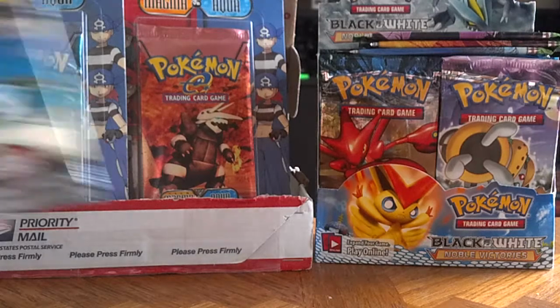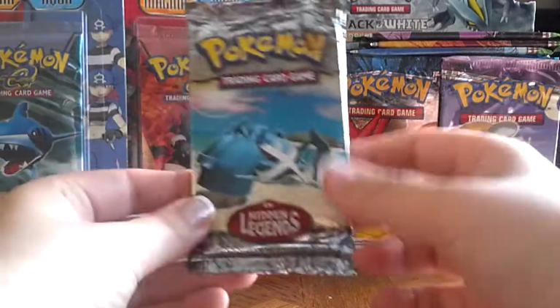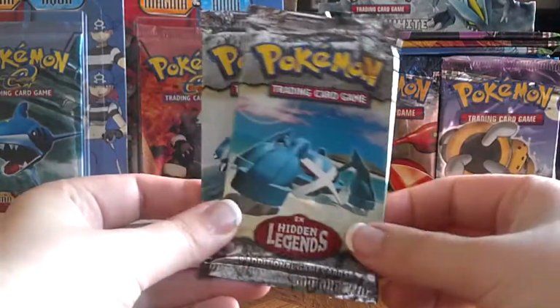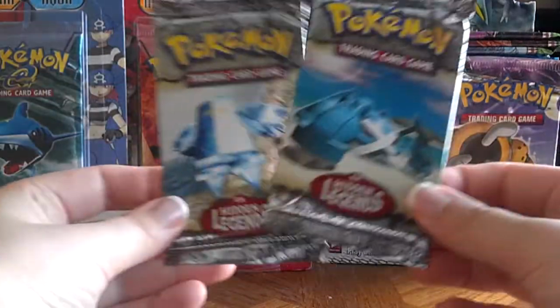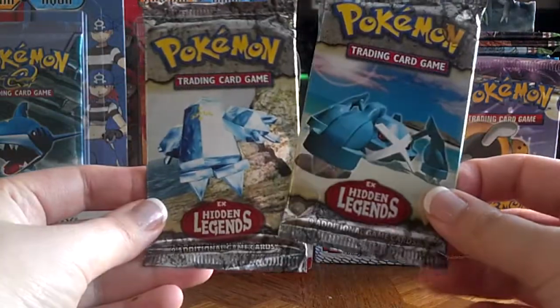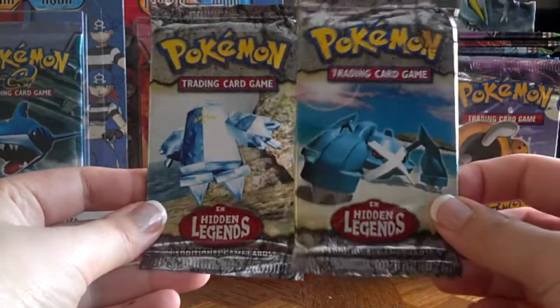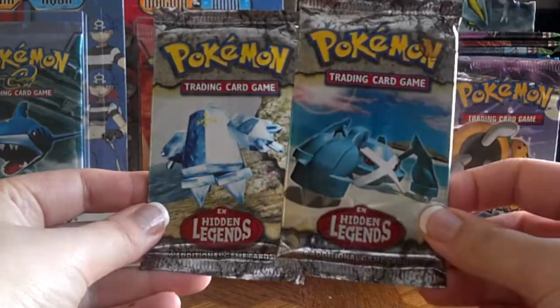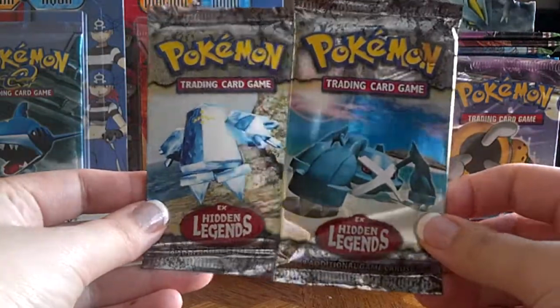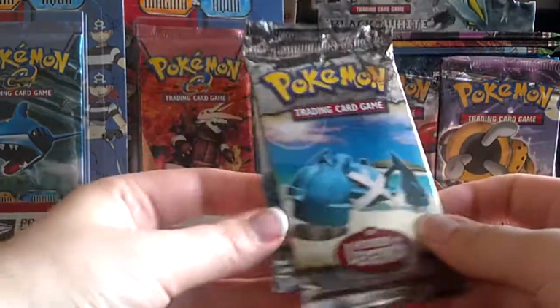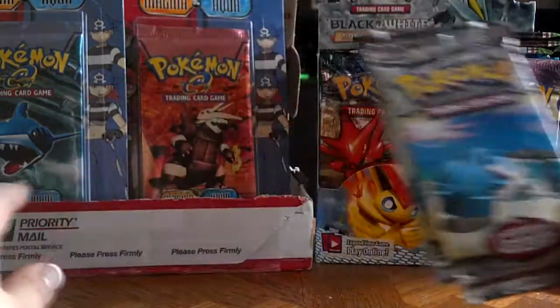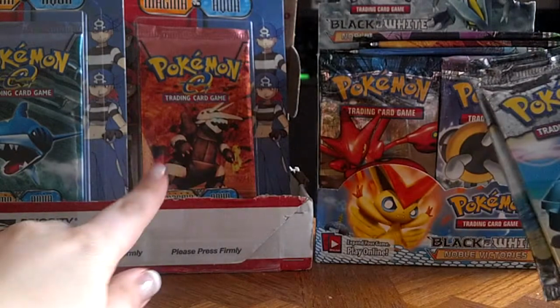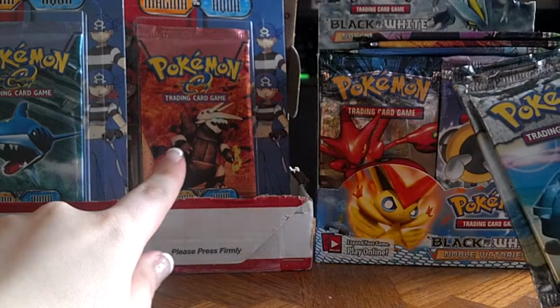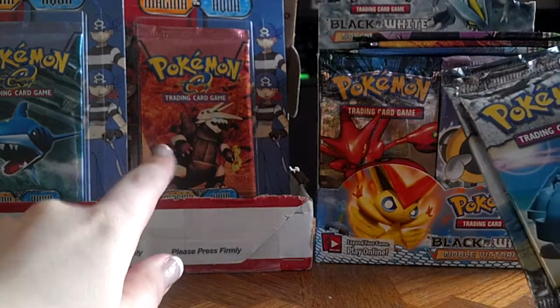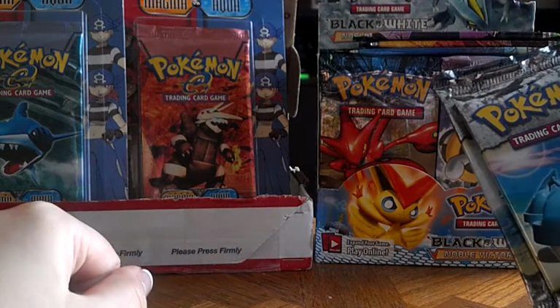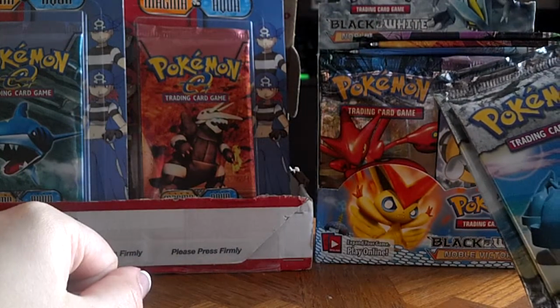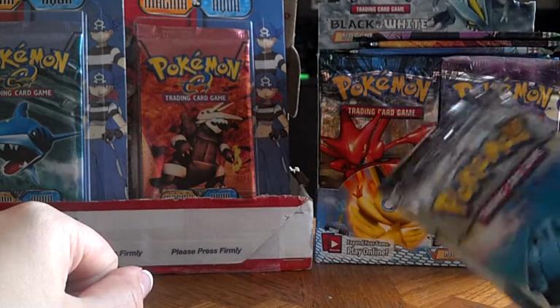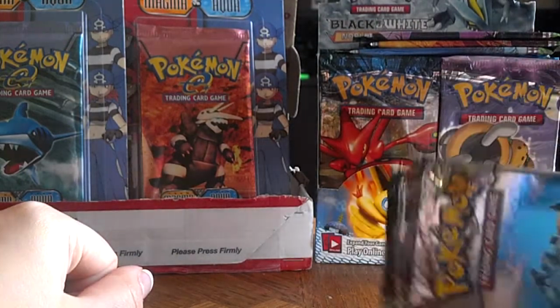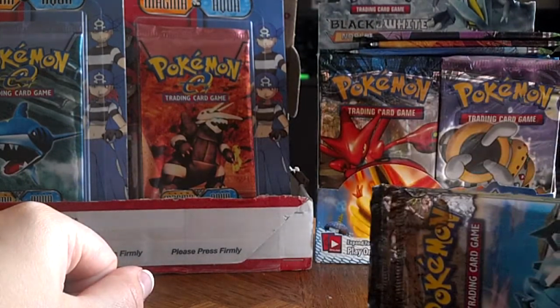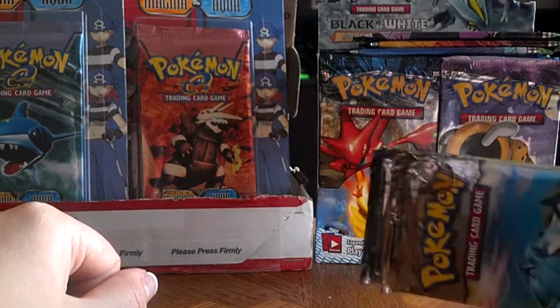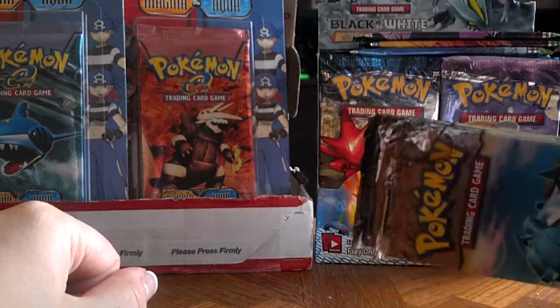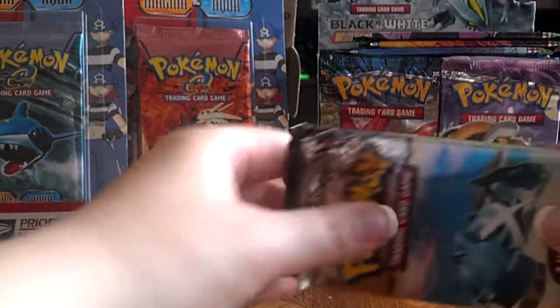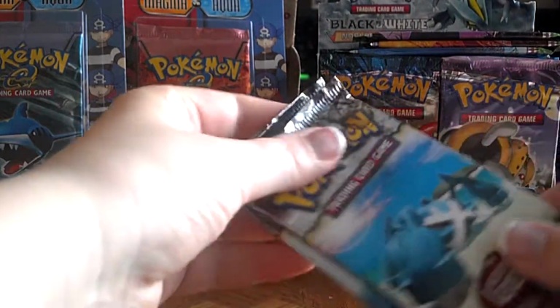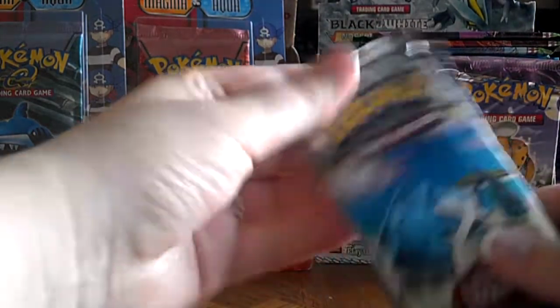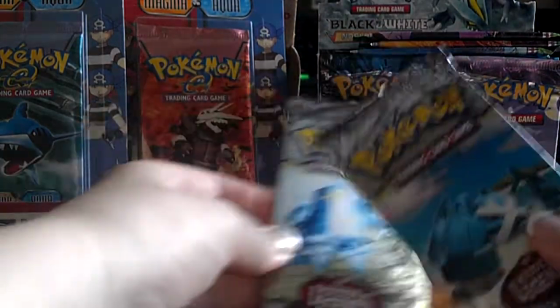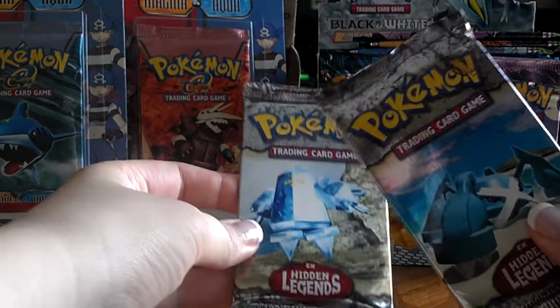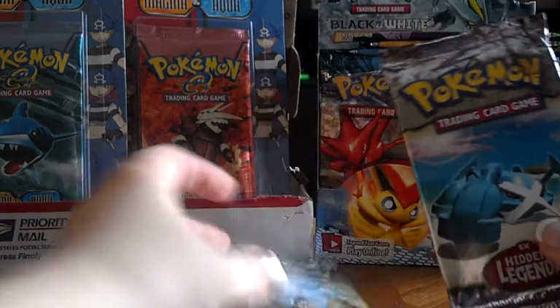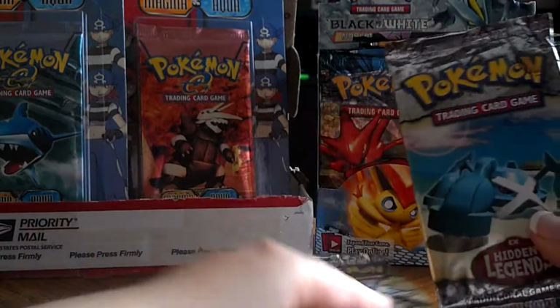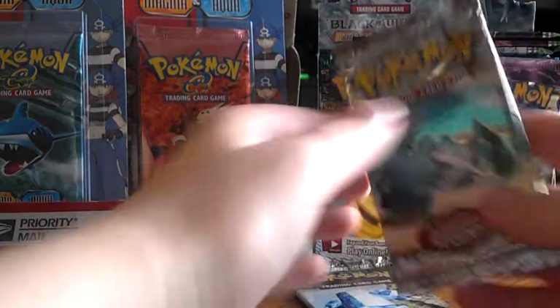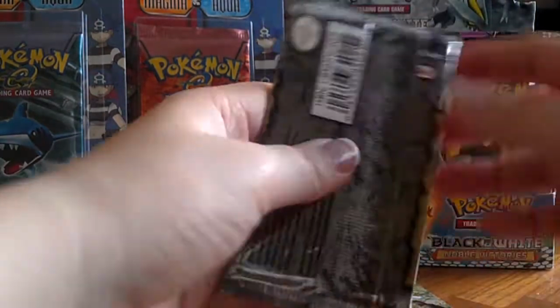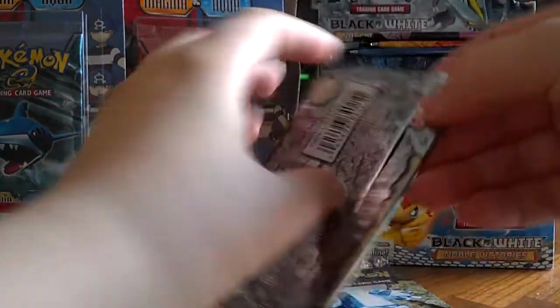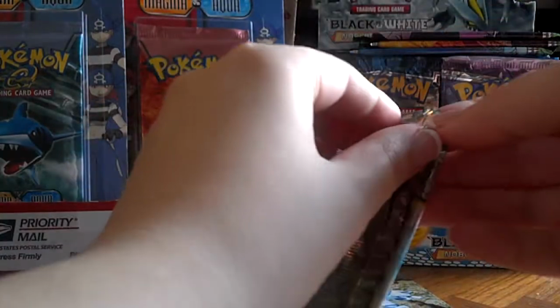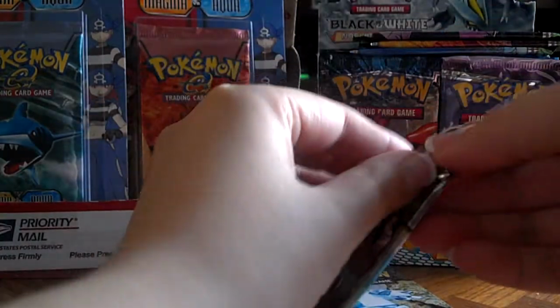Hello everyone. I have two more packs of EX Hidden Legends to open up today, and I'm going to start opening up the Team Magma vs Team Aqua blister packs I have there, so let's start with the EX Hidden Legends.